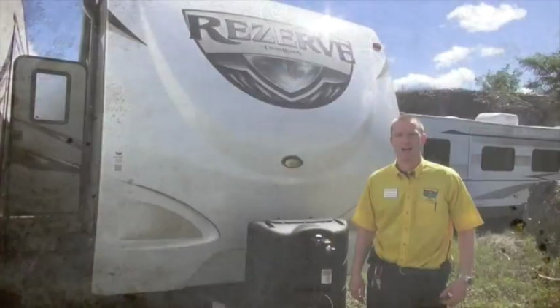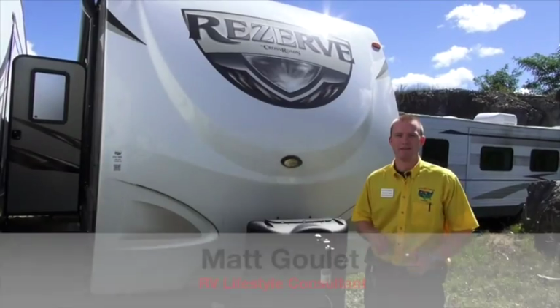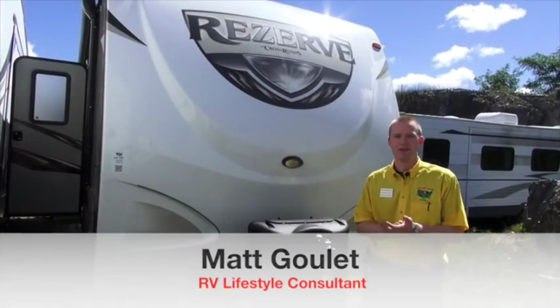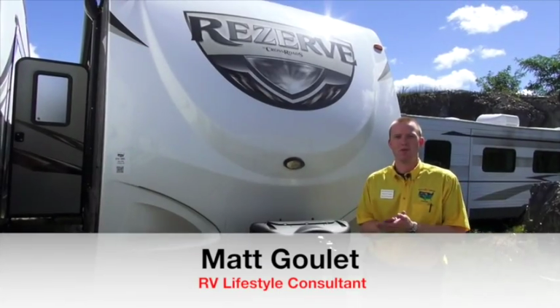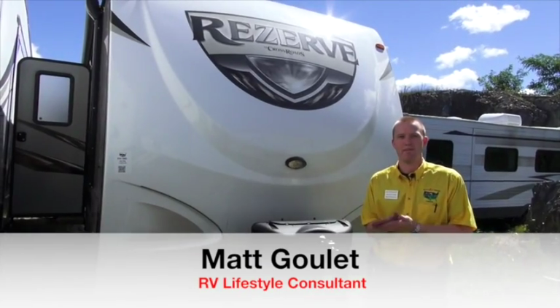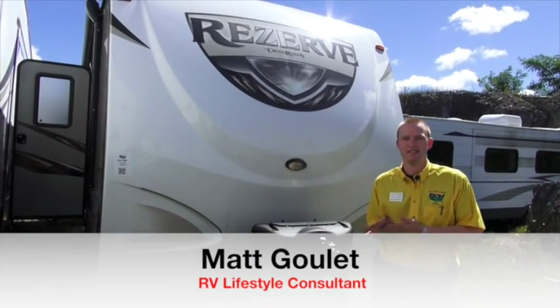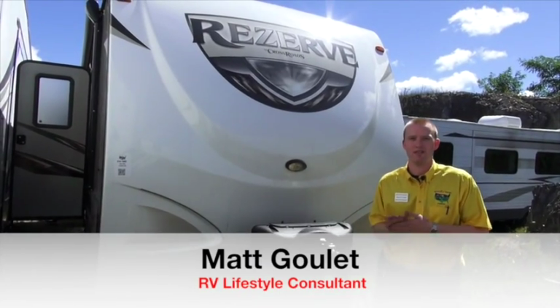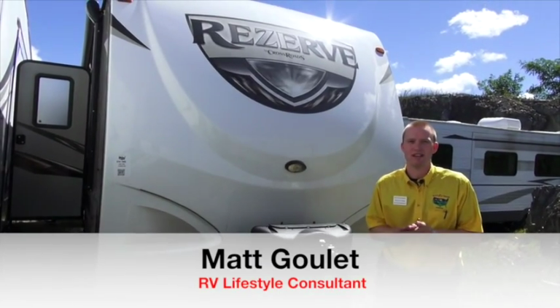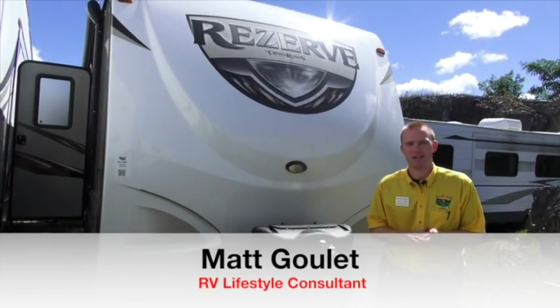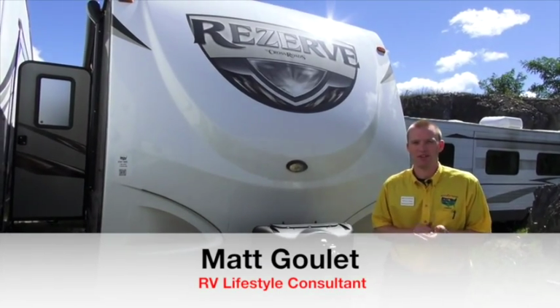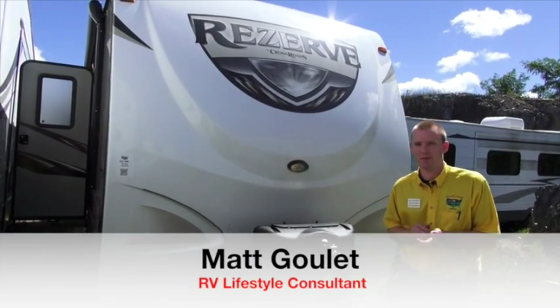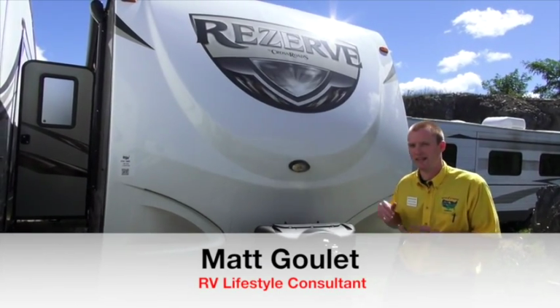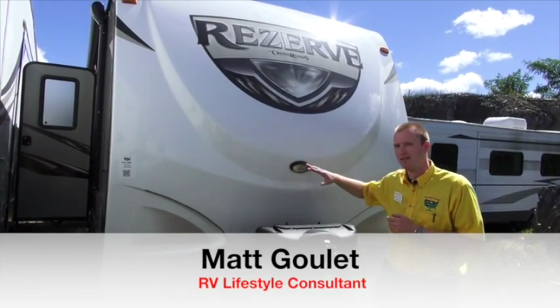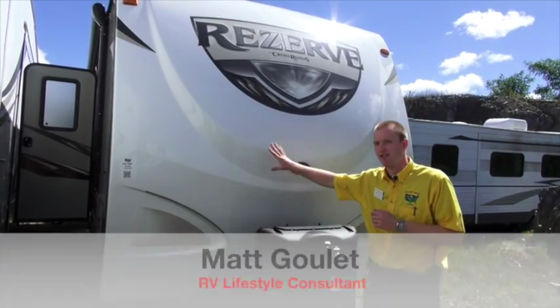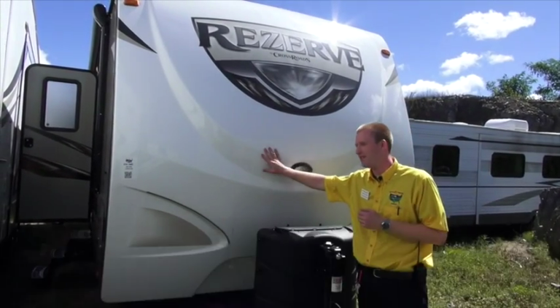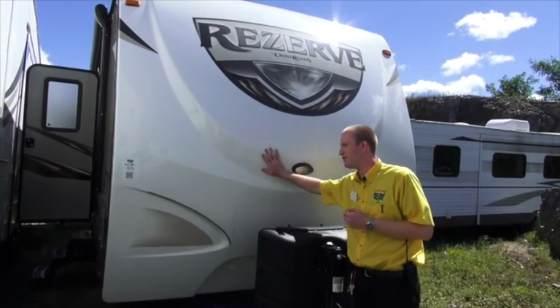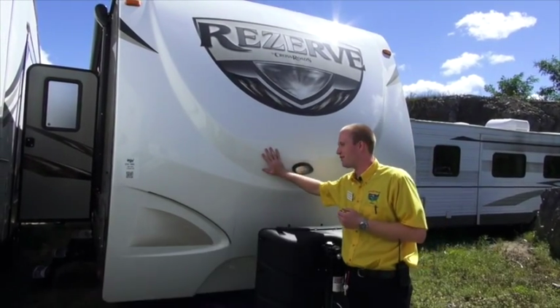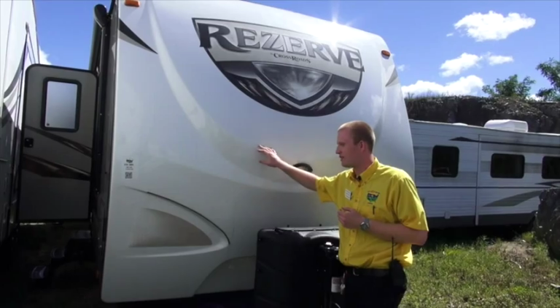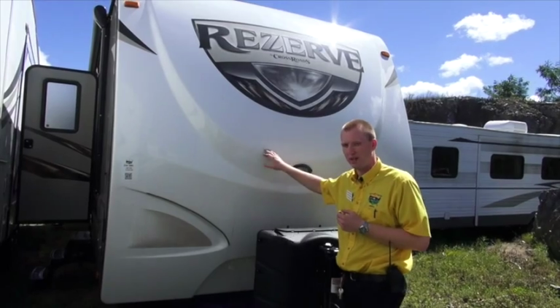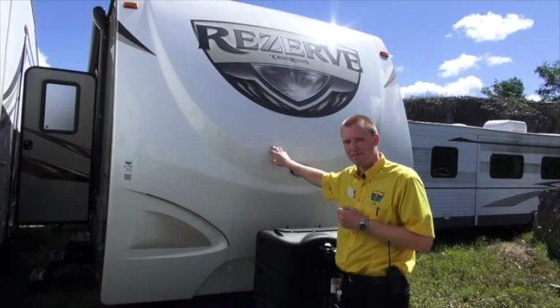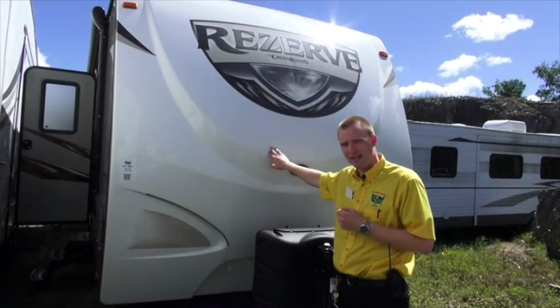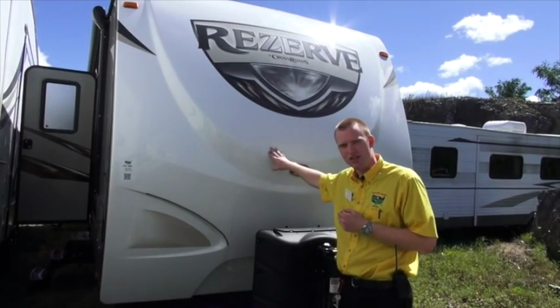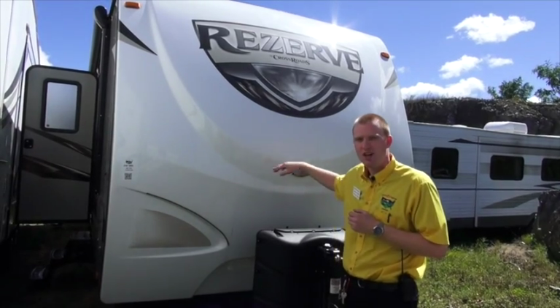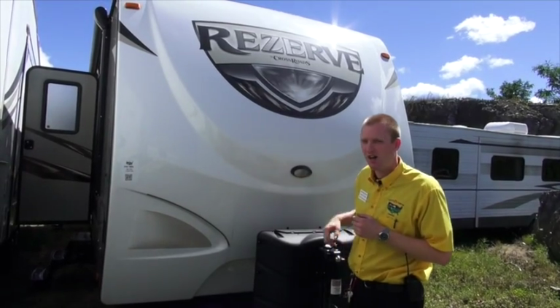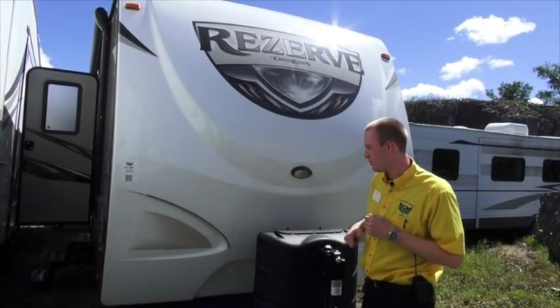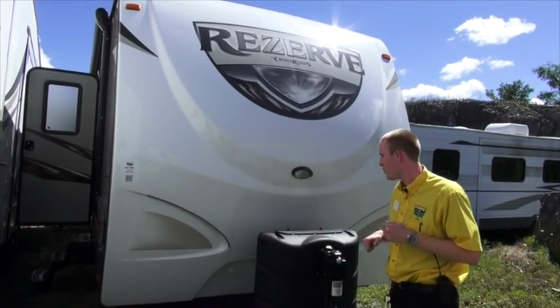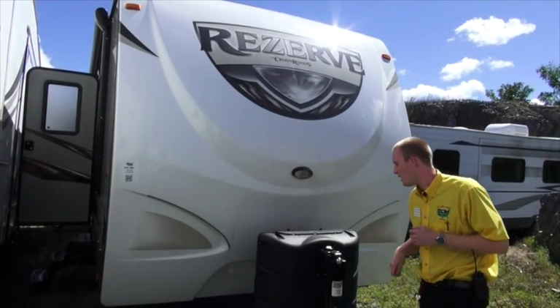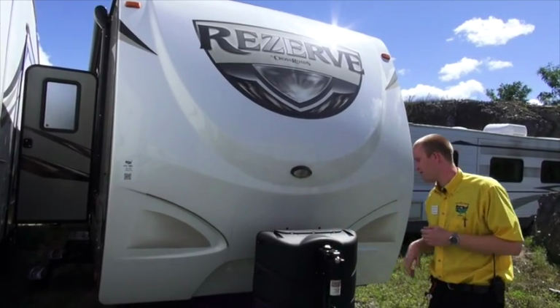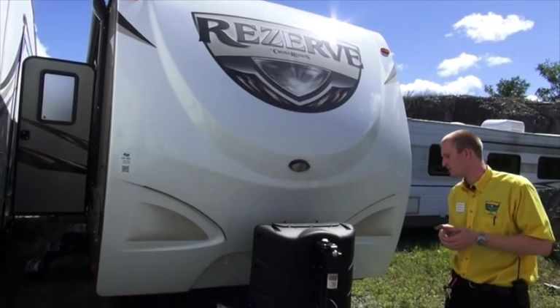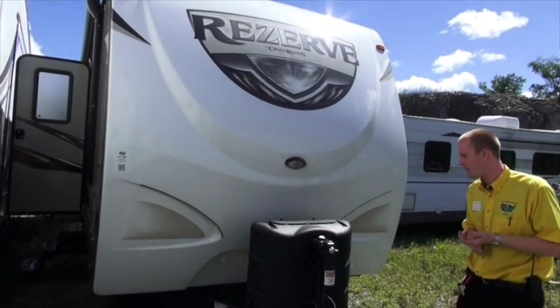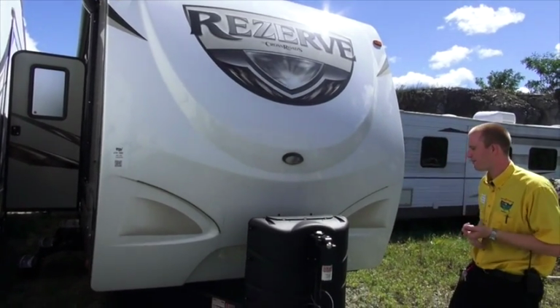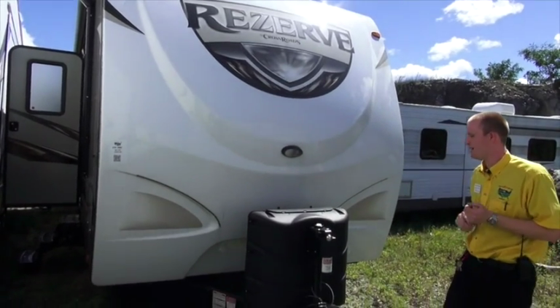Hi, my name is Matt Goulet and I work at Pete's RV Center in South Burlington, Vermont. Today we're outside the 2015 Reserve 28BH. We'll do a quick walk around this, starting right up front here.